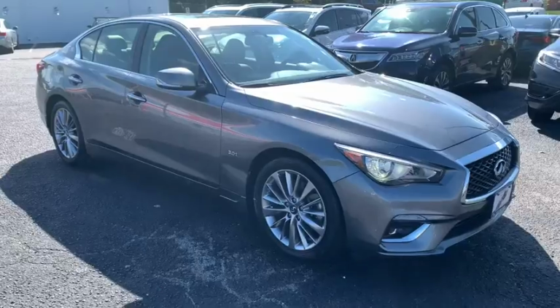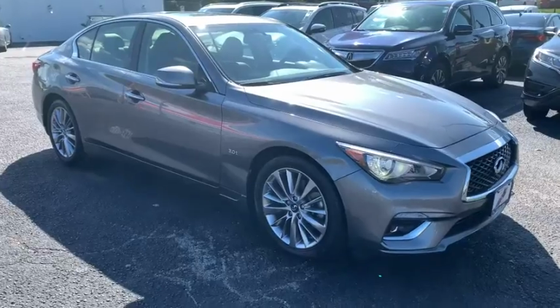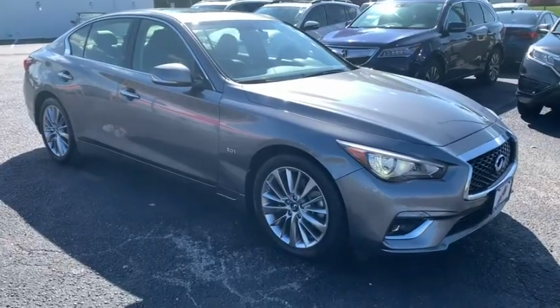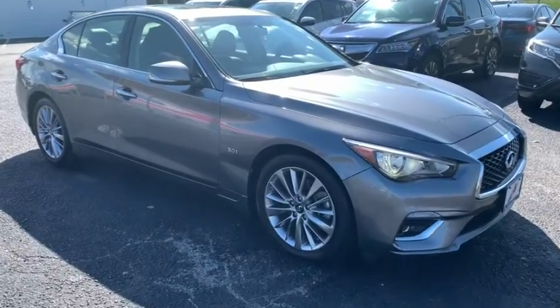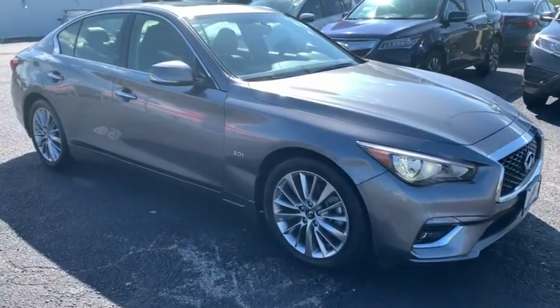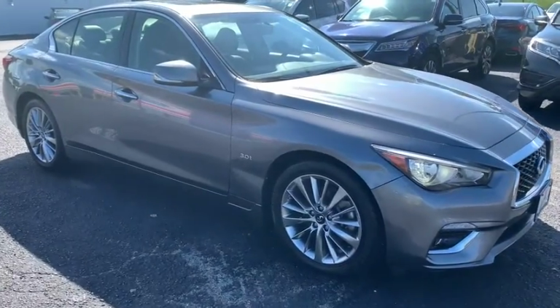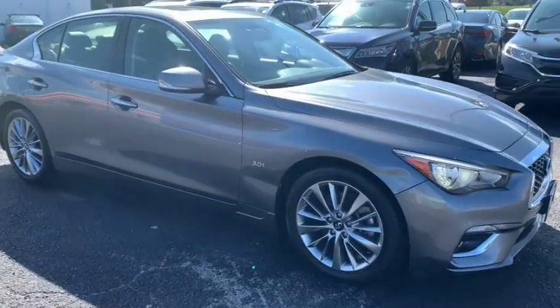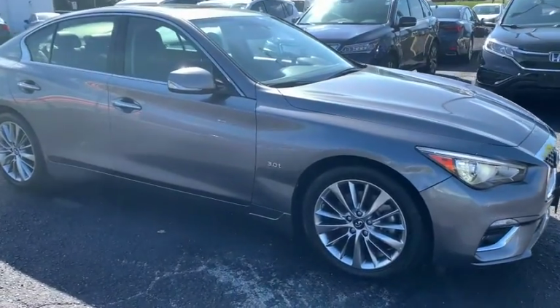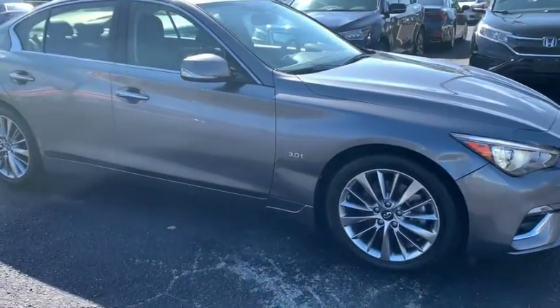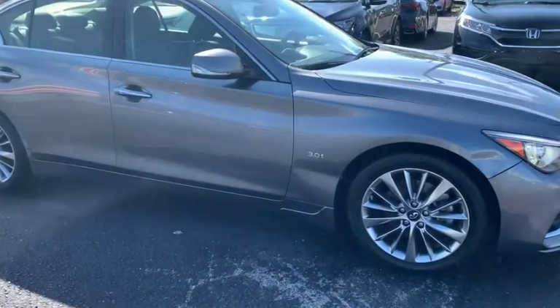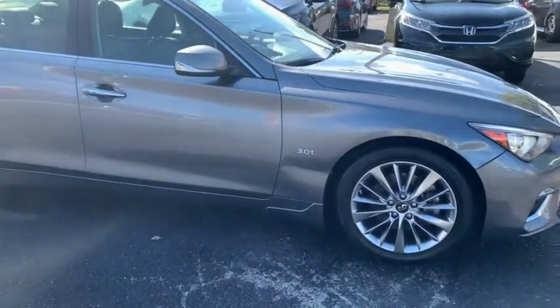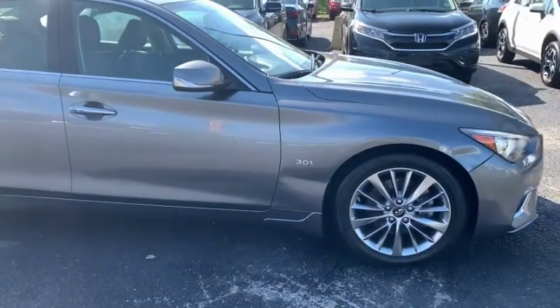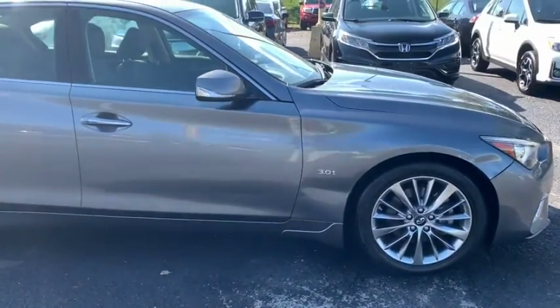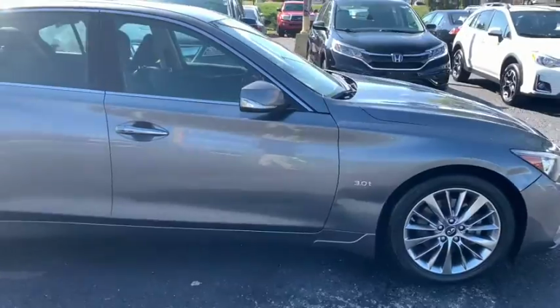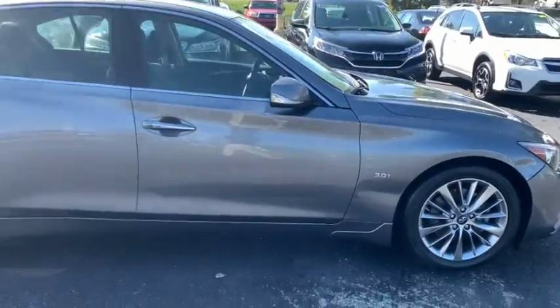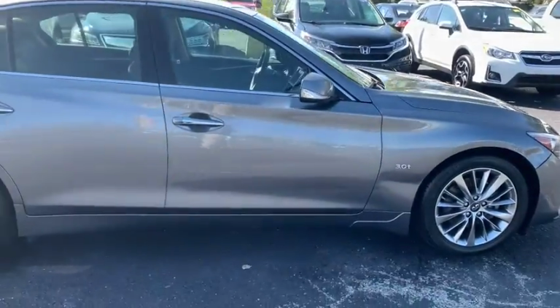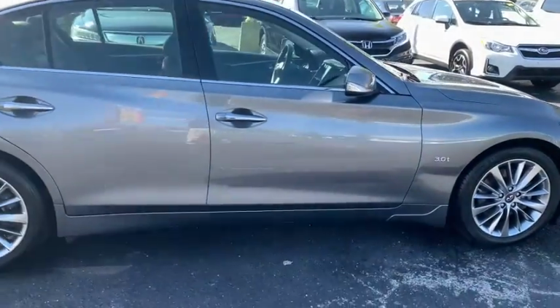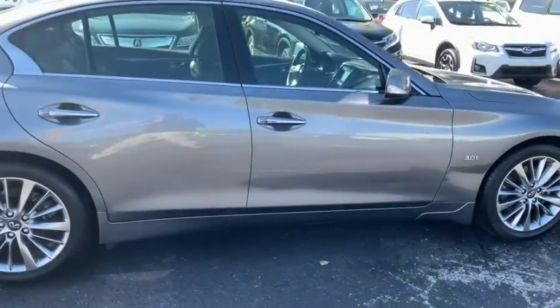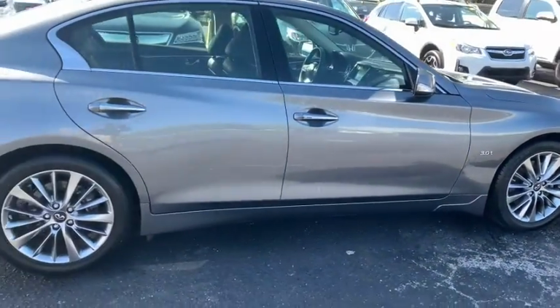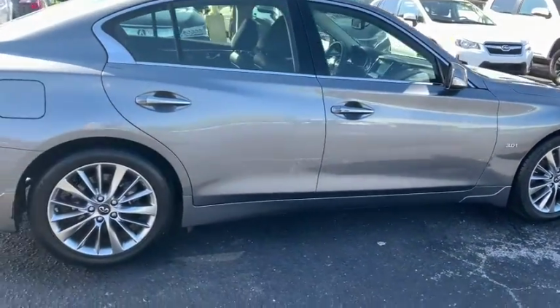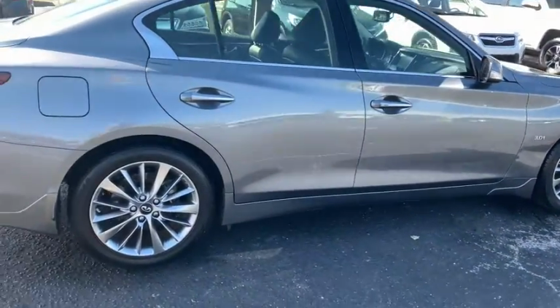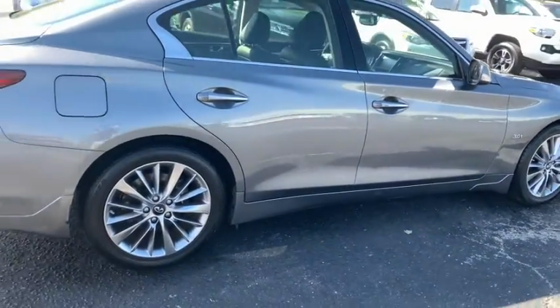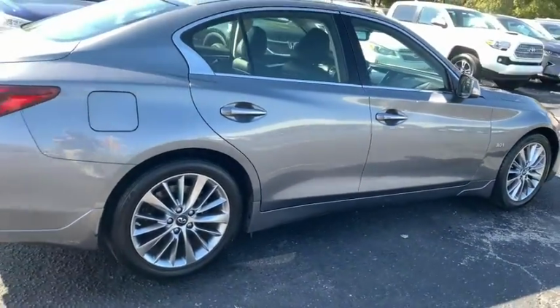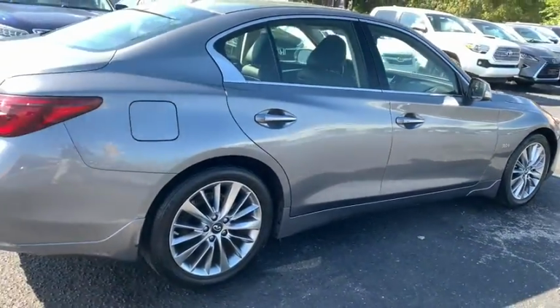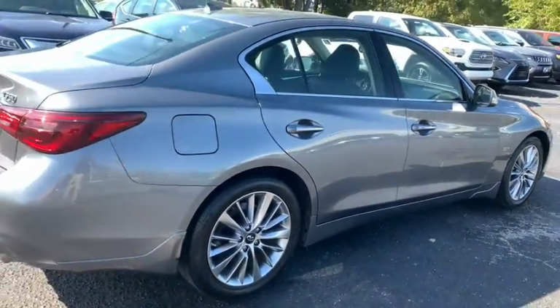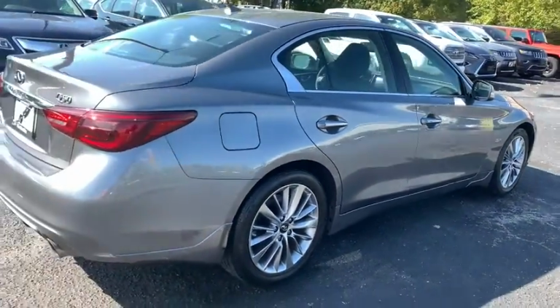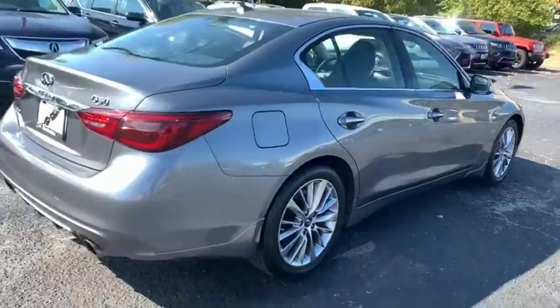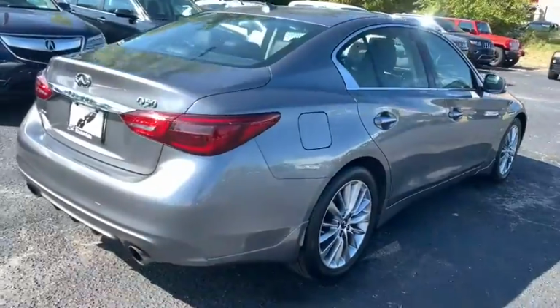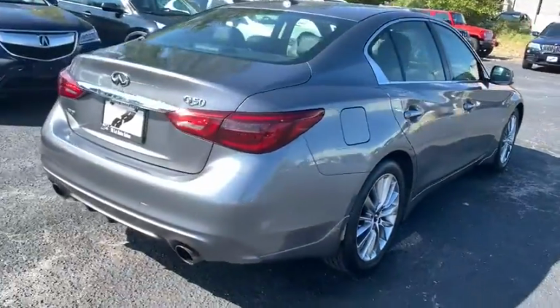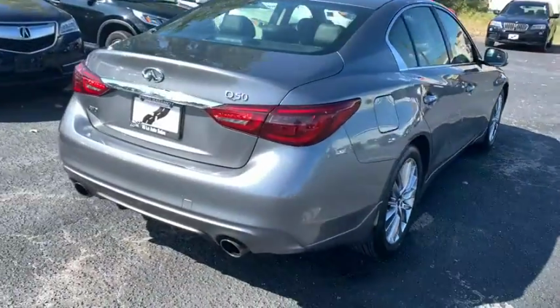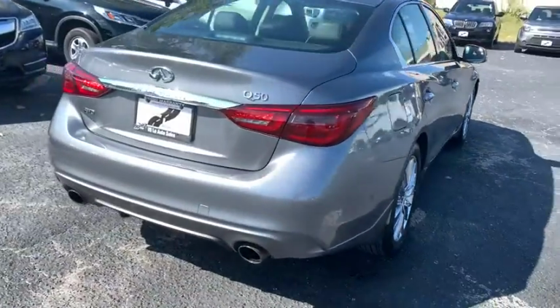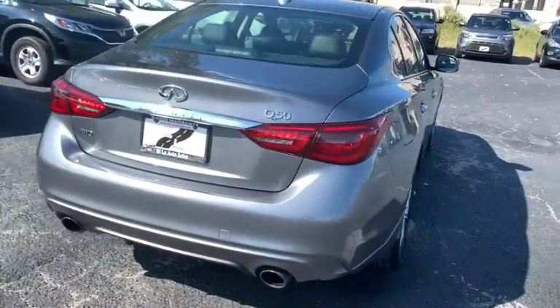You are going to love the 2018 Infiniti Q50. The Q50 has elevated design expression by breaking all the design rules. Along with the signature appearance, it also comes with power.